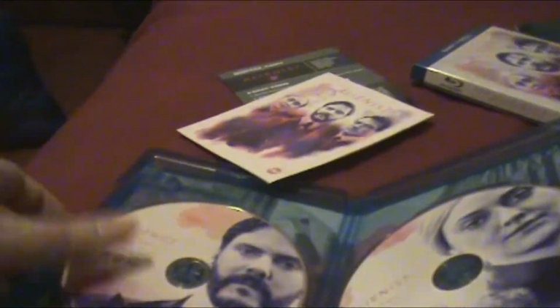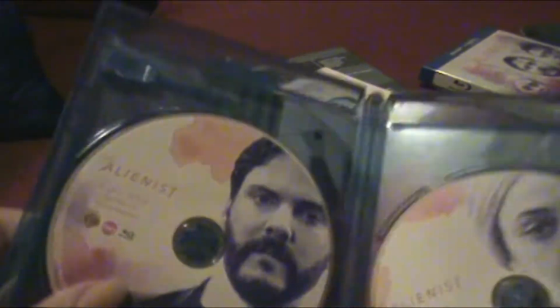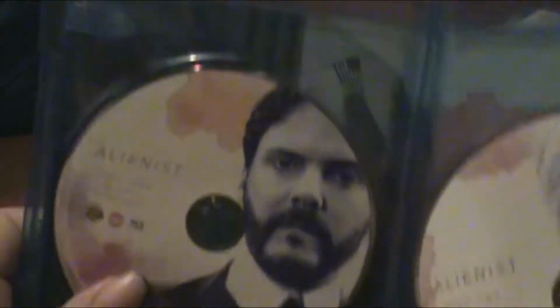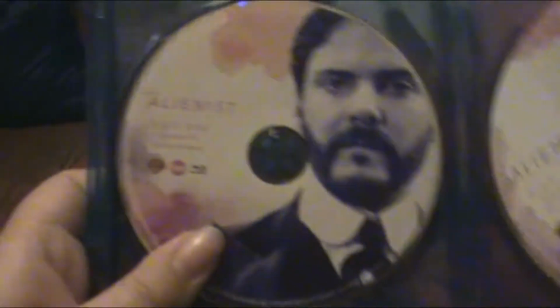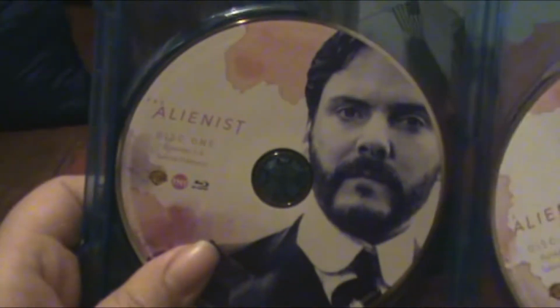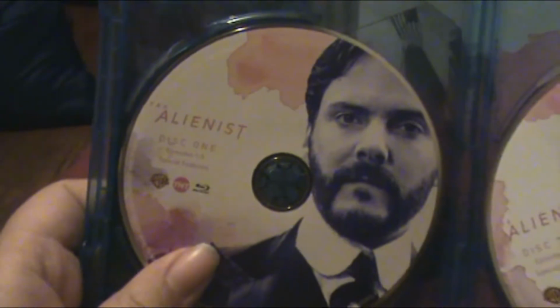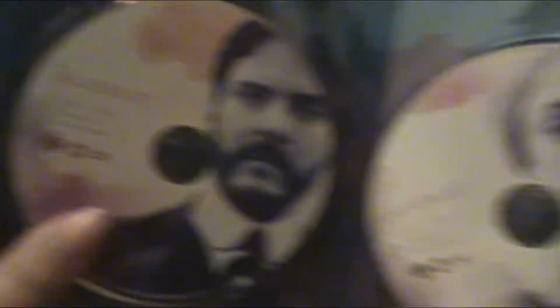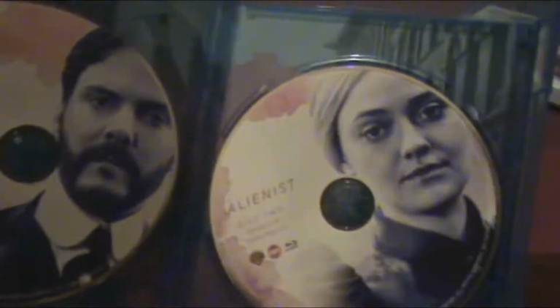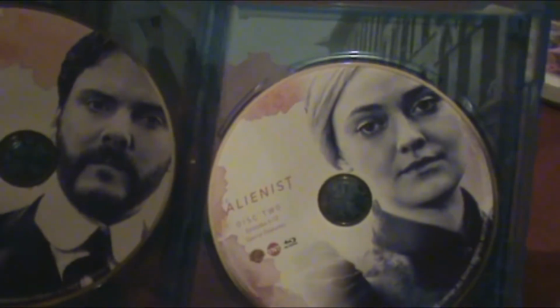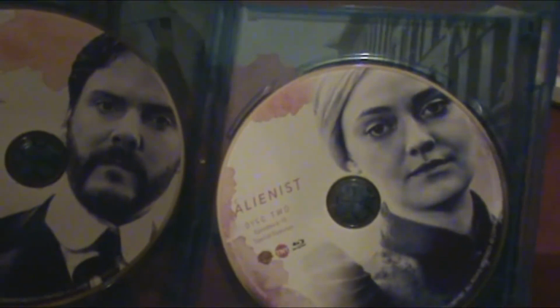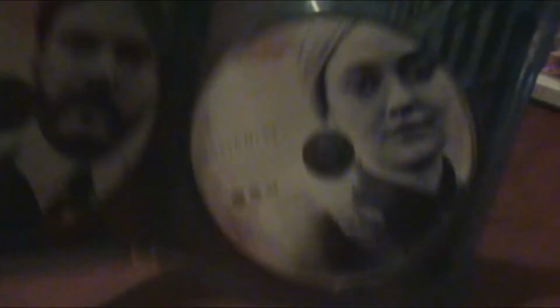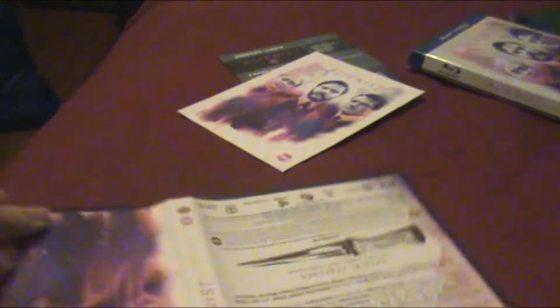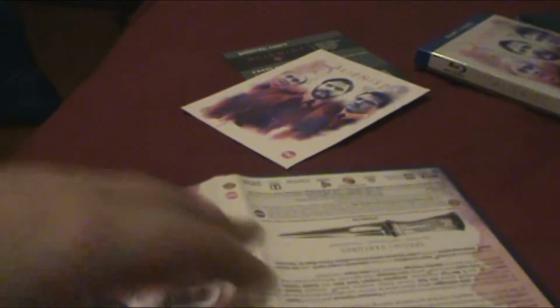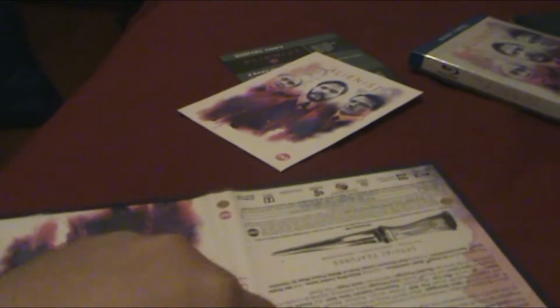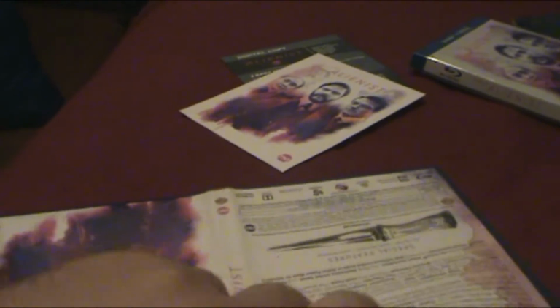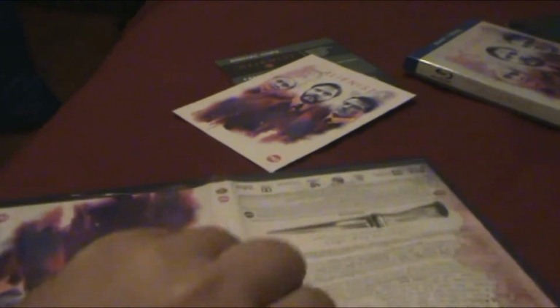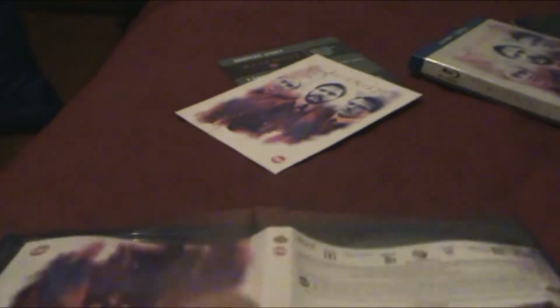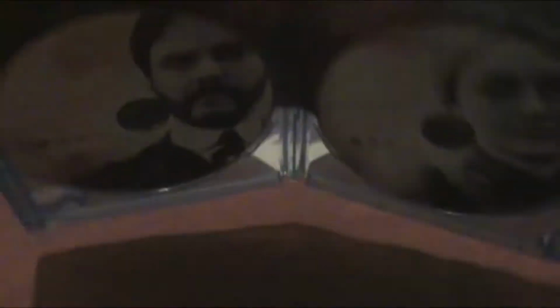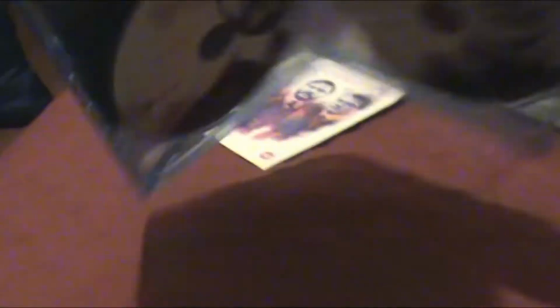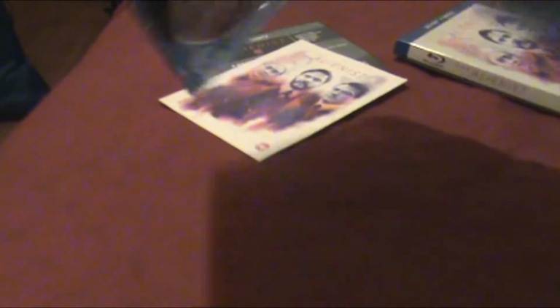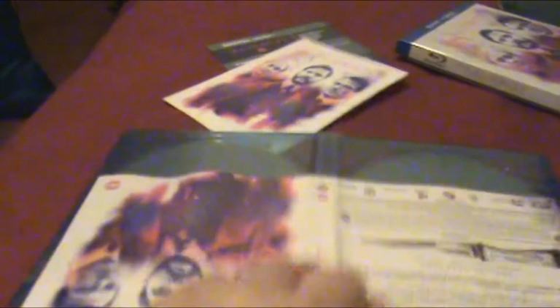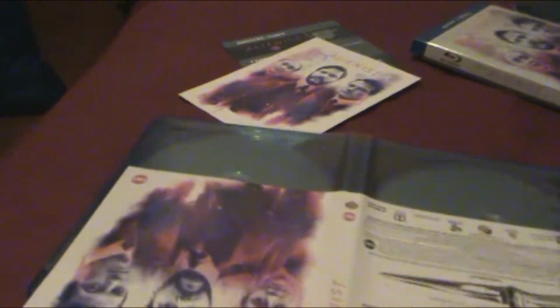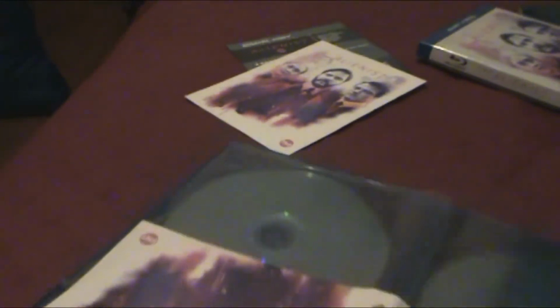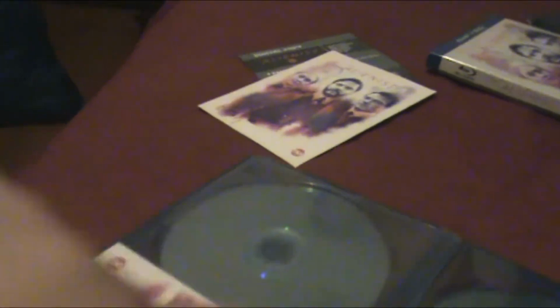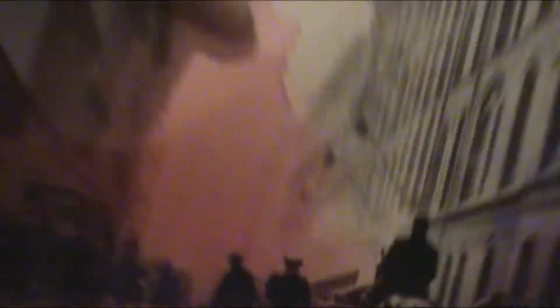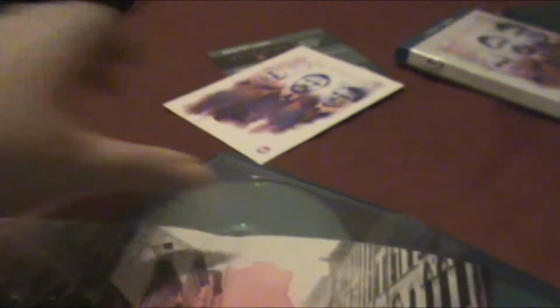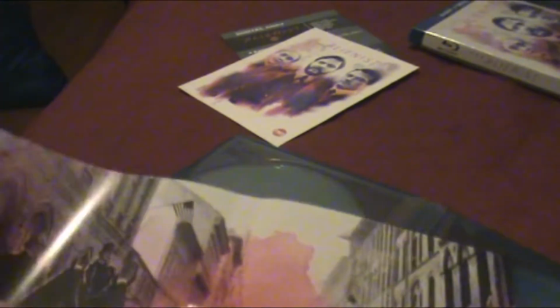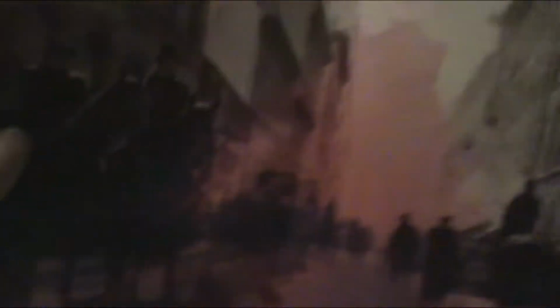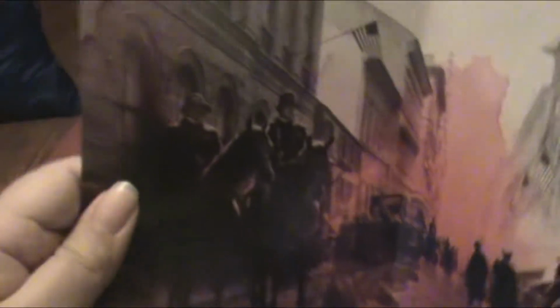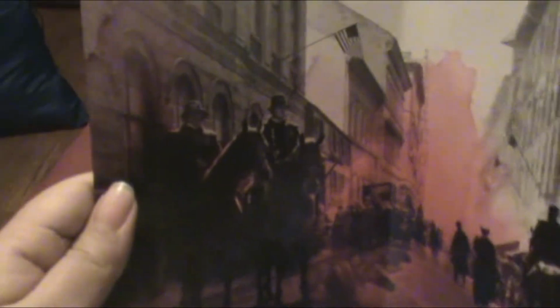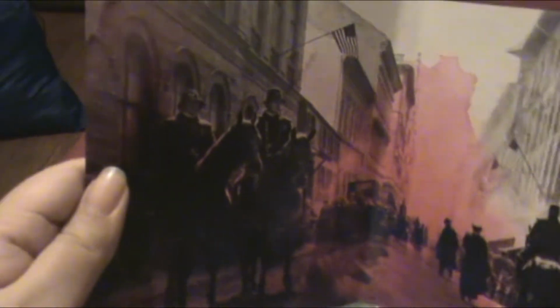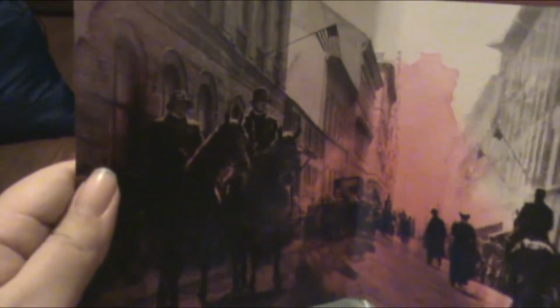There's two discs — Disc 1 and Disc 2. Let me take this slipcover out — and that's the slipcover packaging.